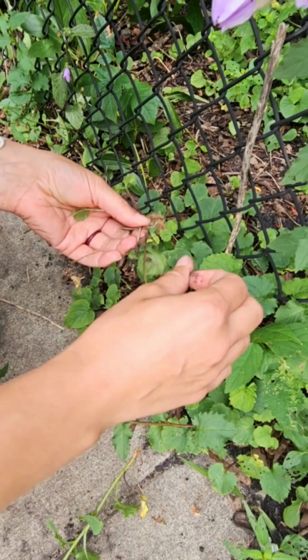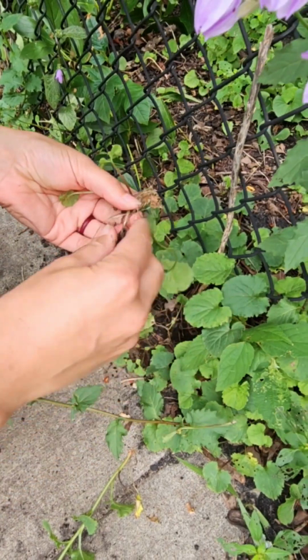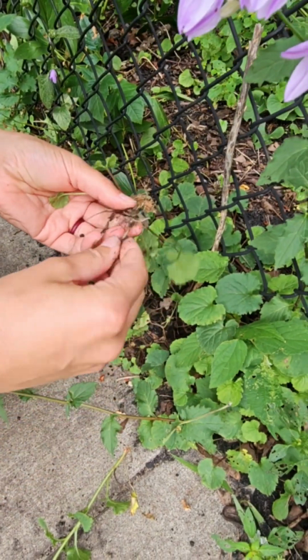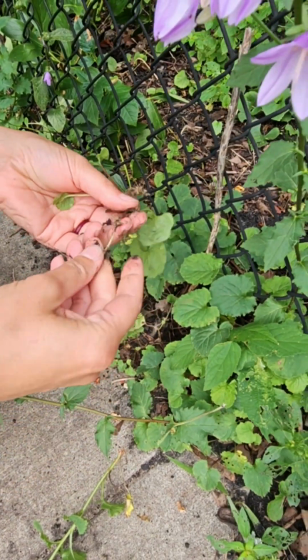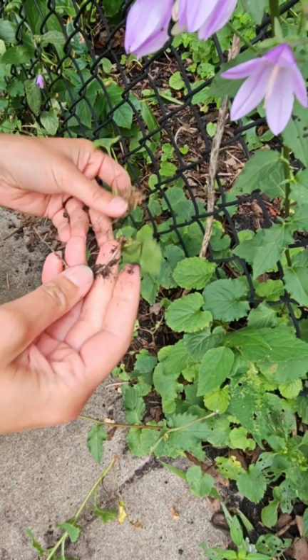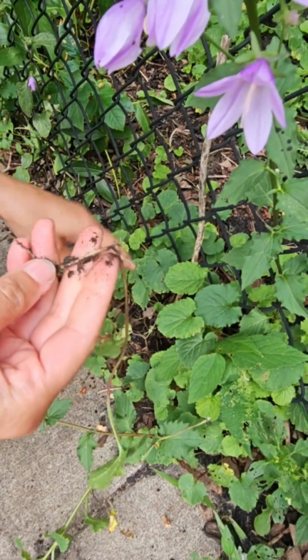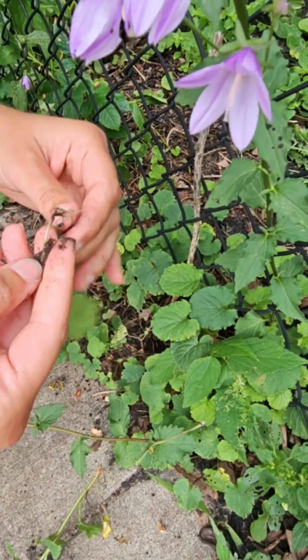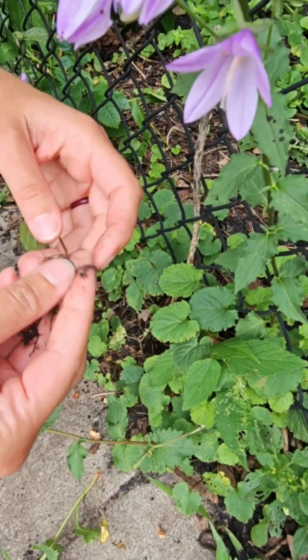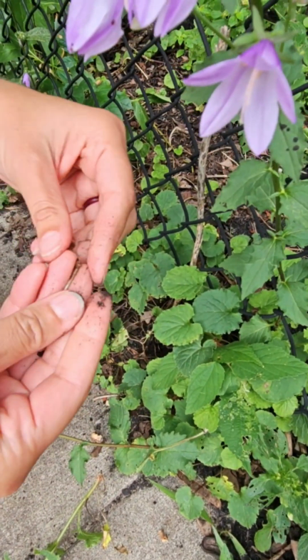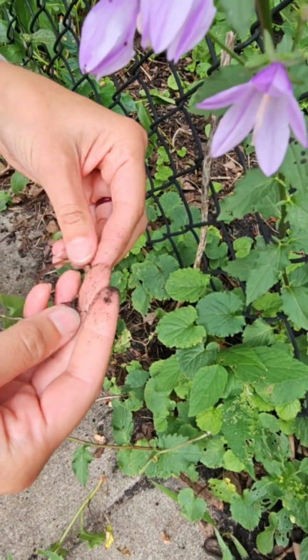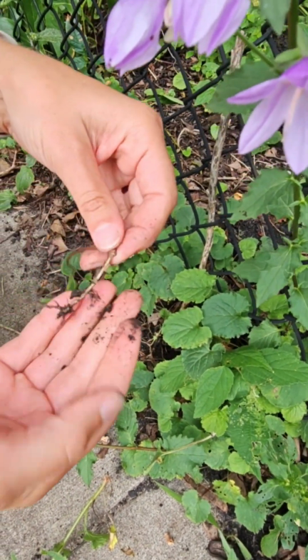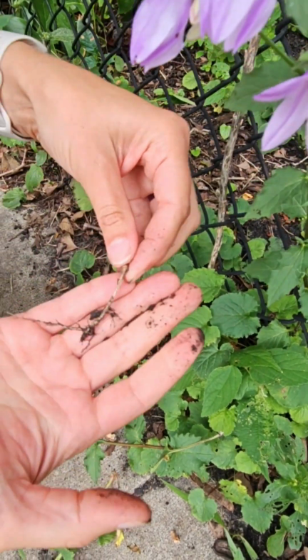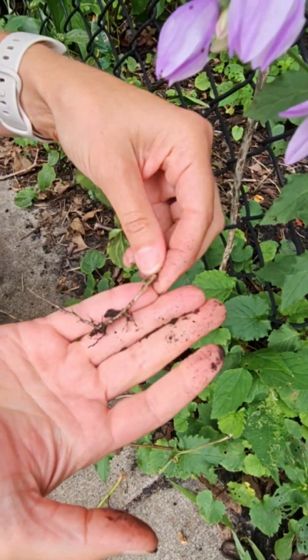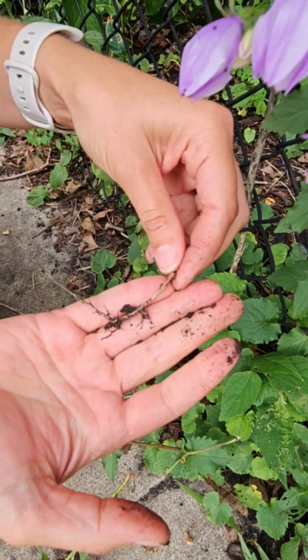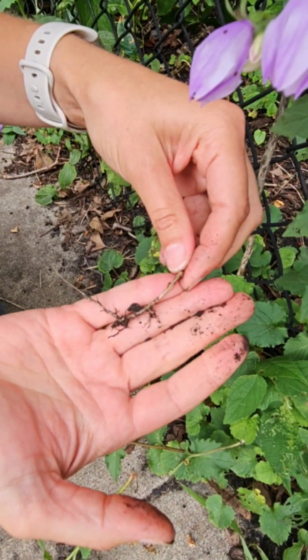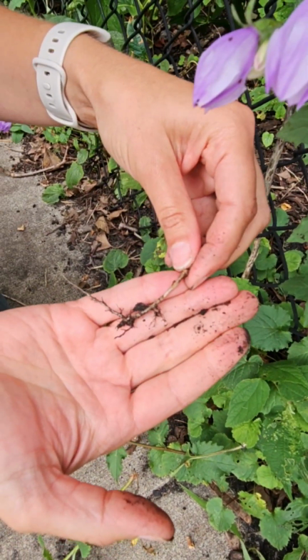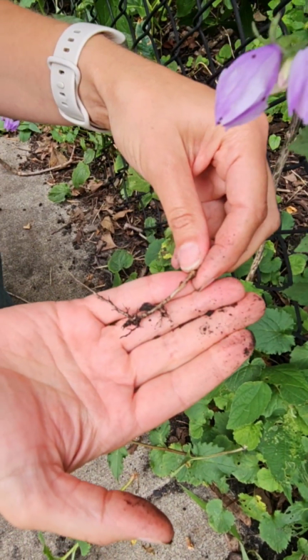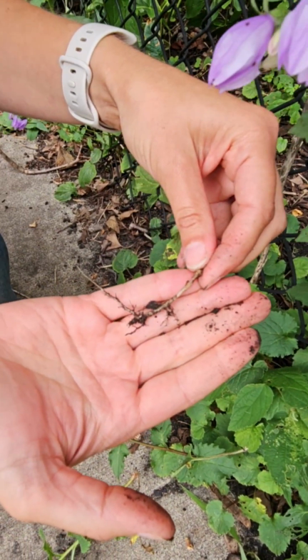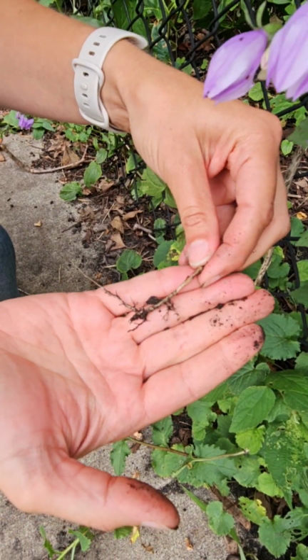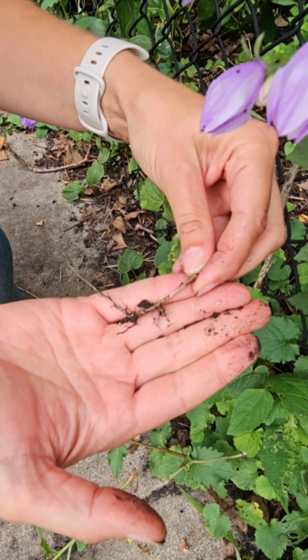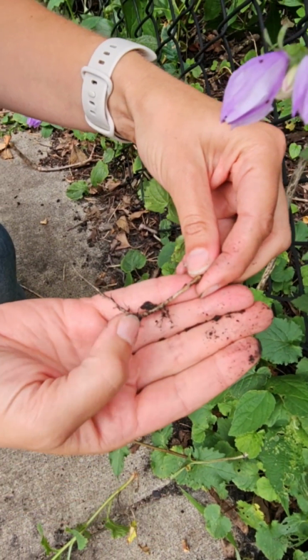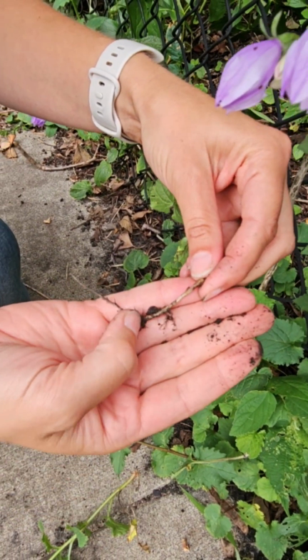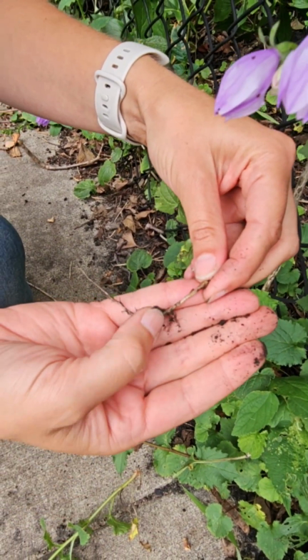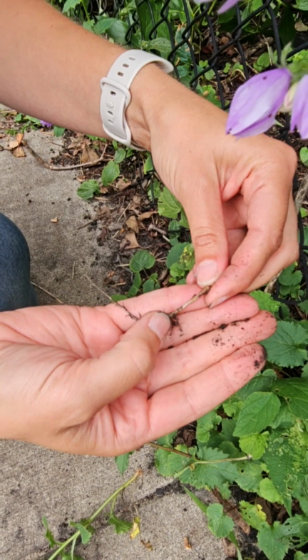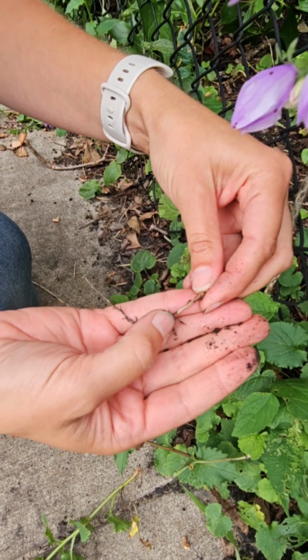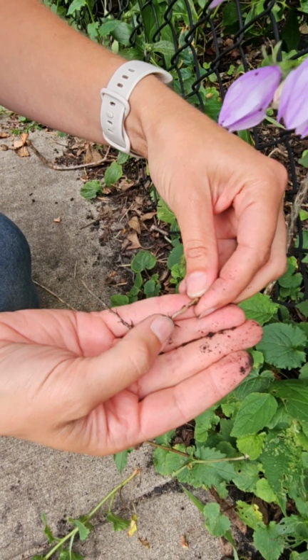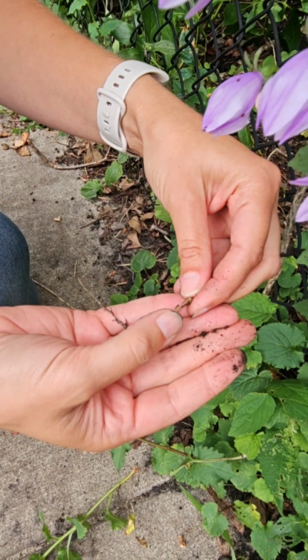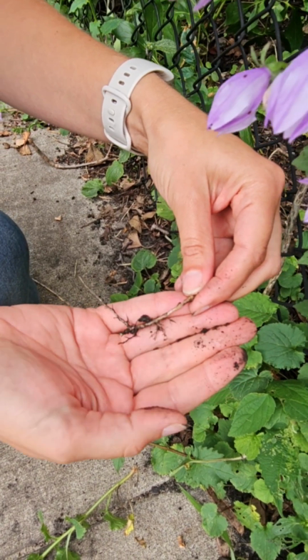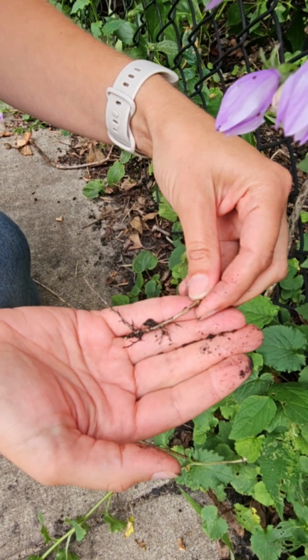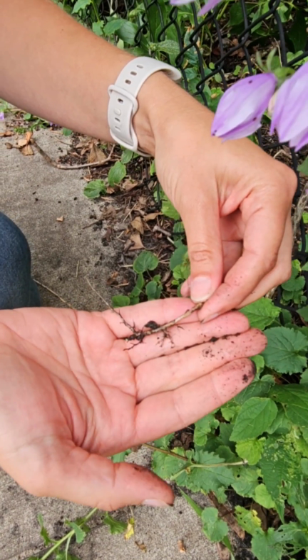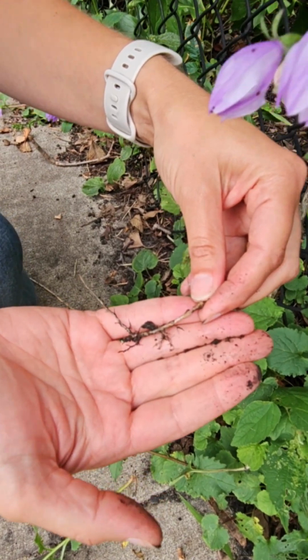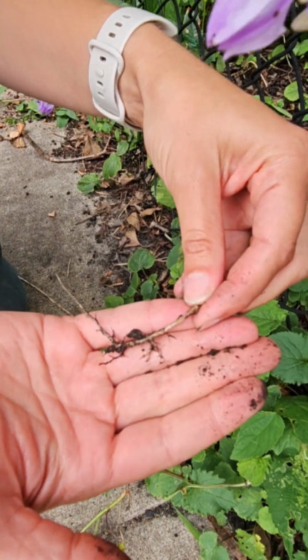This little piece here can produce three, four, five new plants because there are nodes here where we're going to have new stem growth.